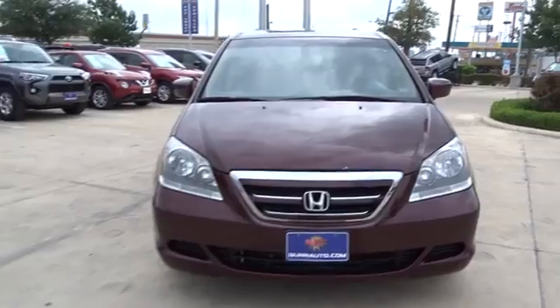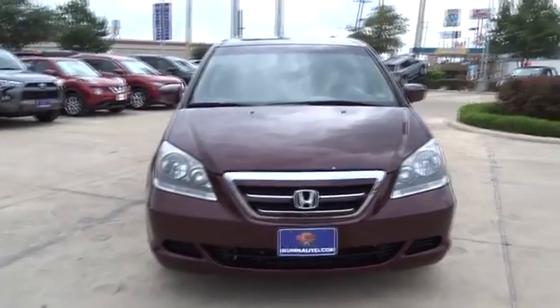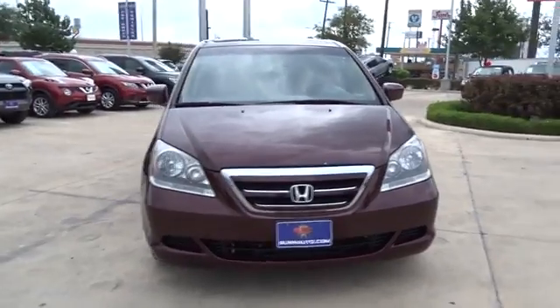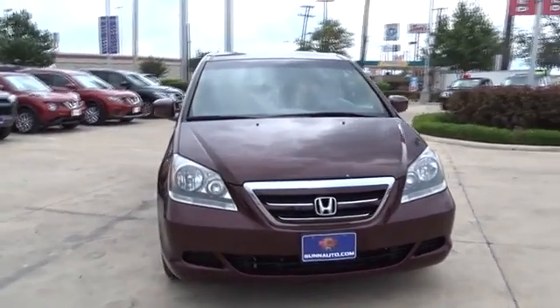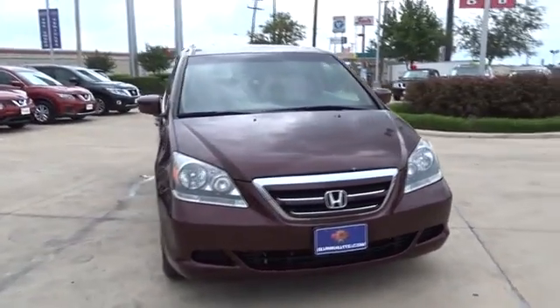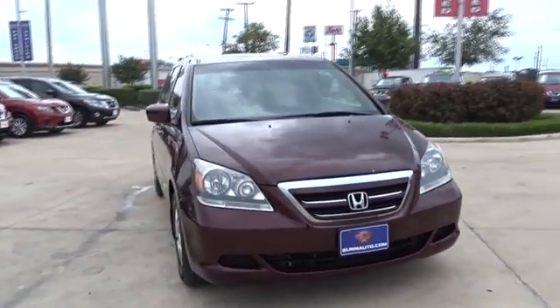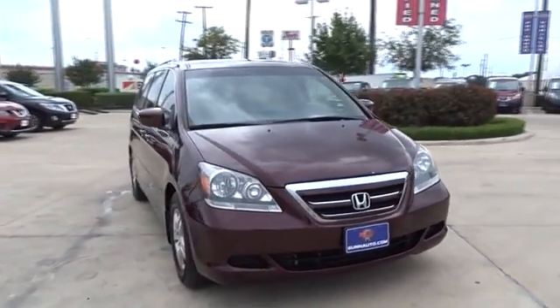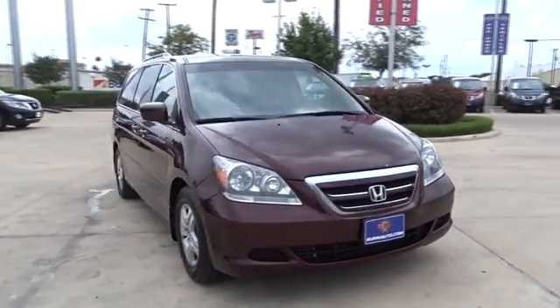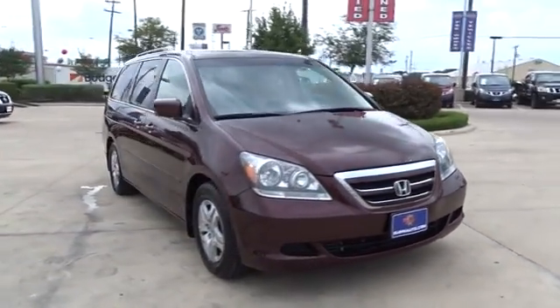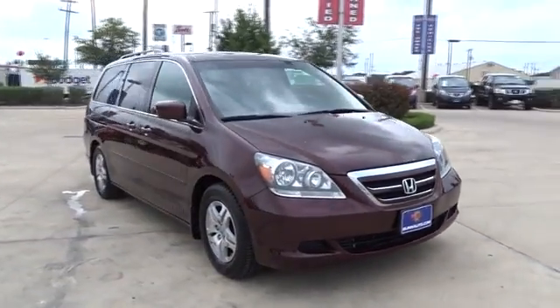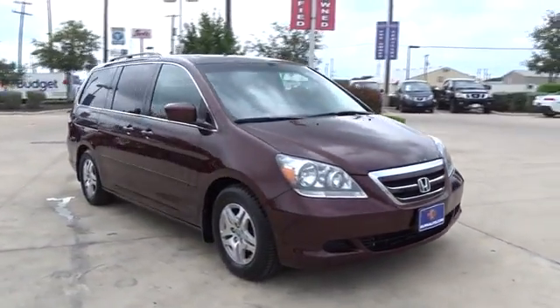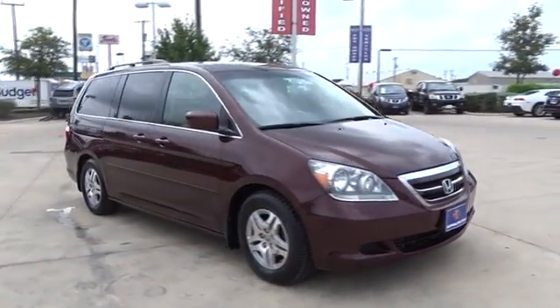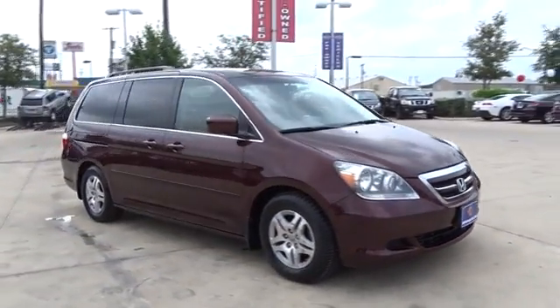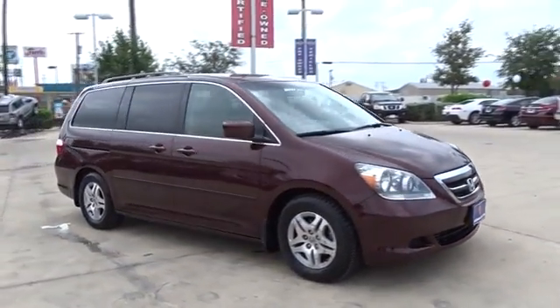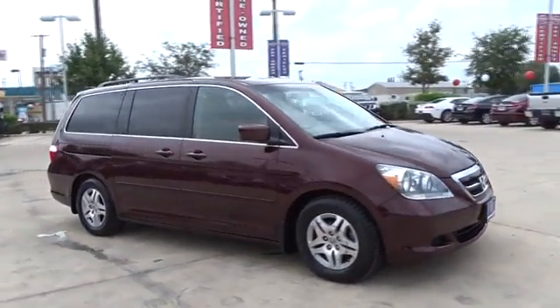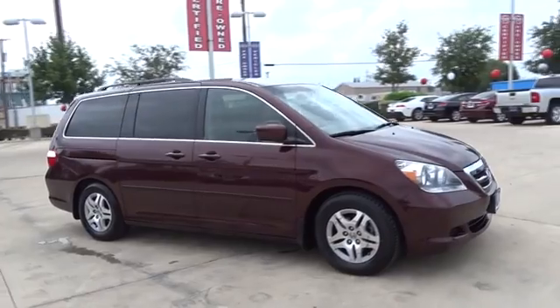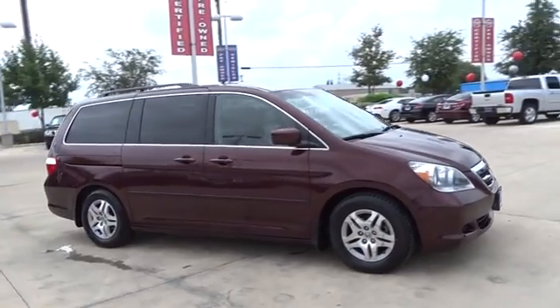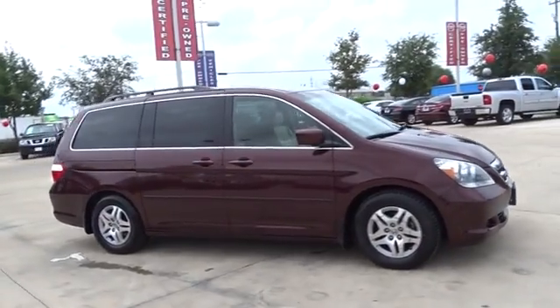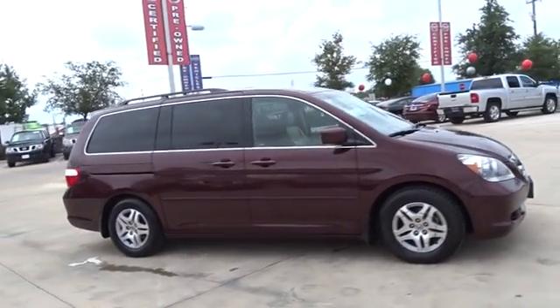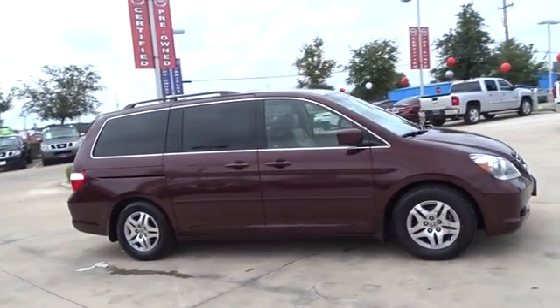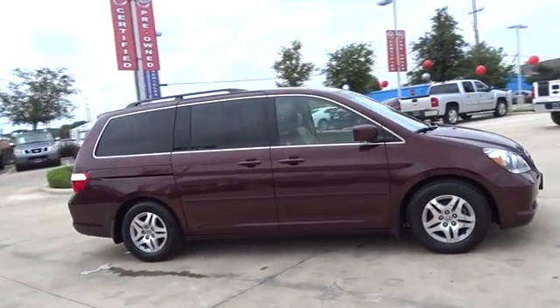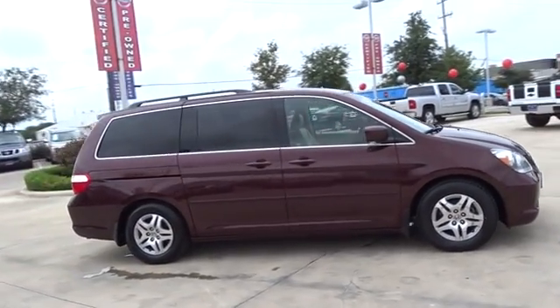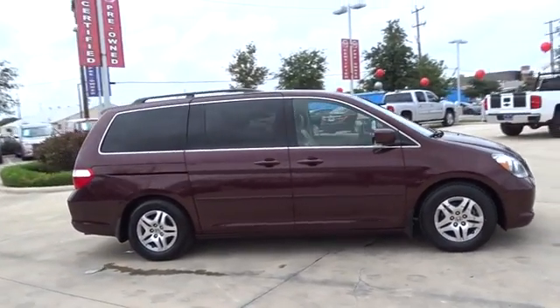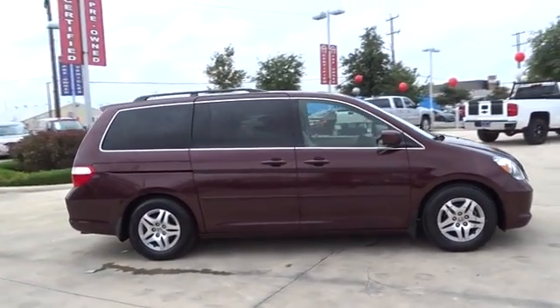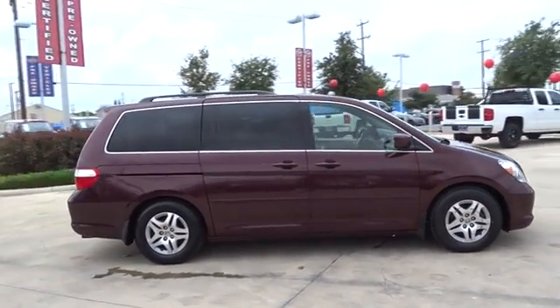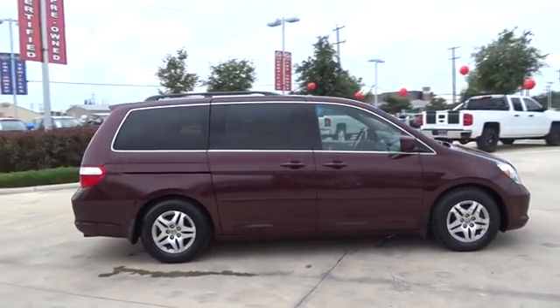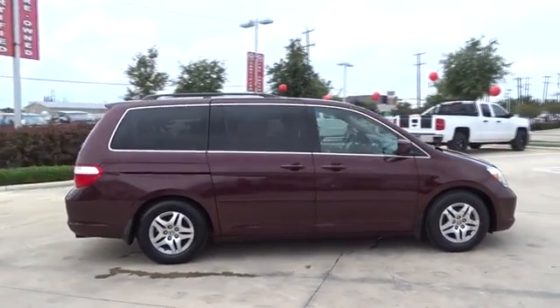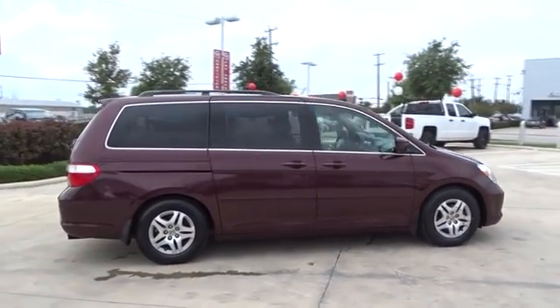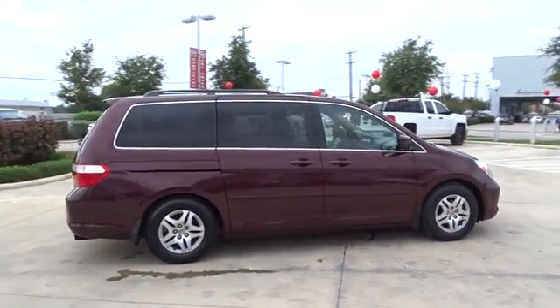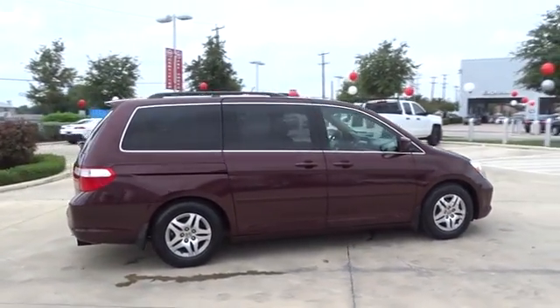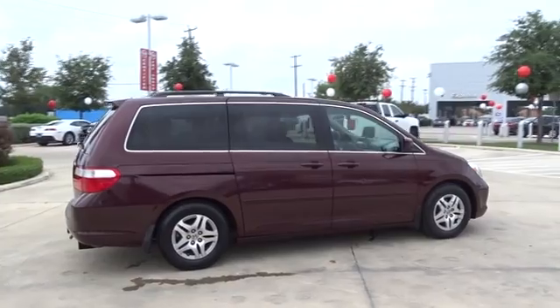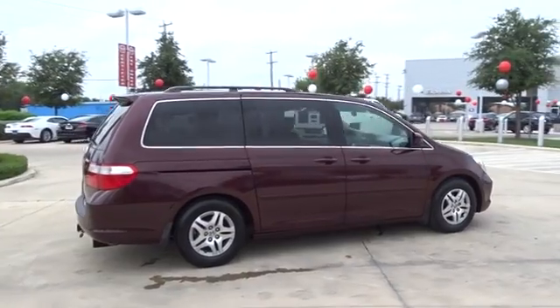The 2007 Honda Odyssey. The Honda Odyssey is a showcase of distinguished style, captivating technology, and advanced safety features. A must for all families.